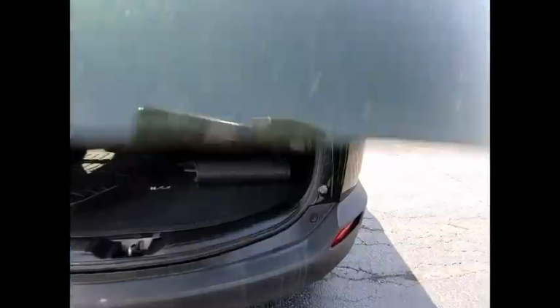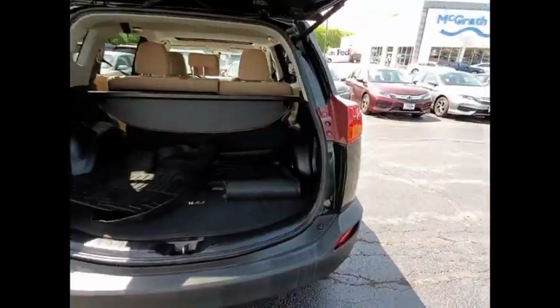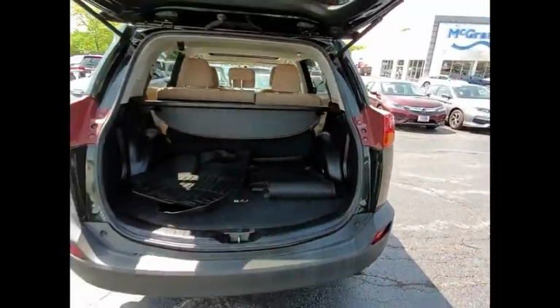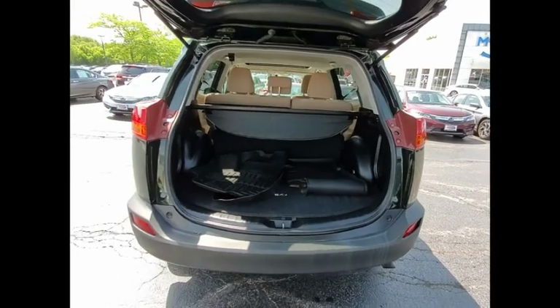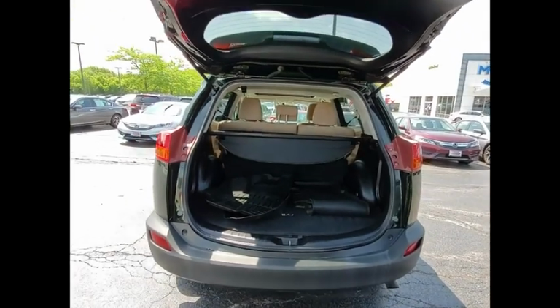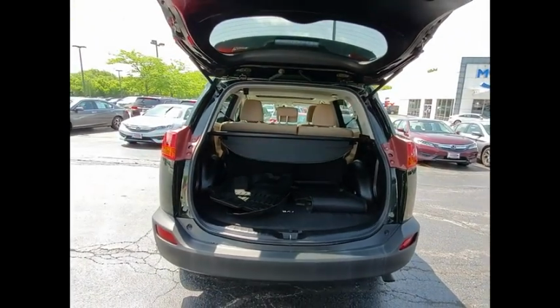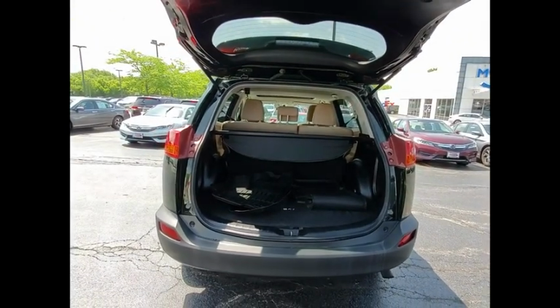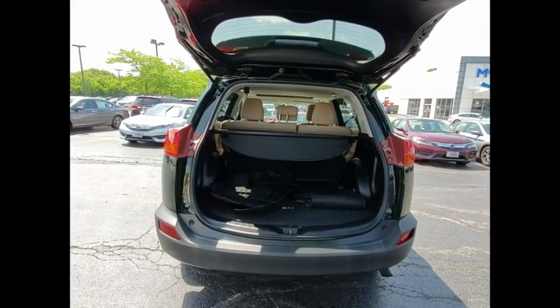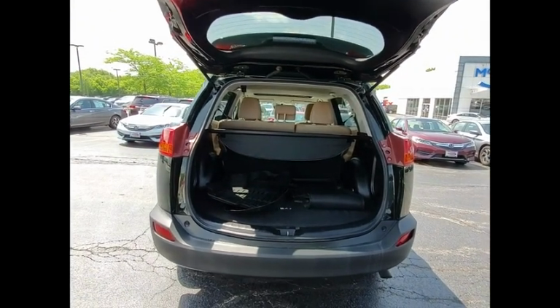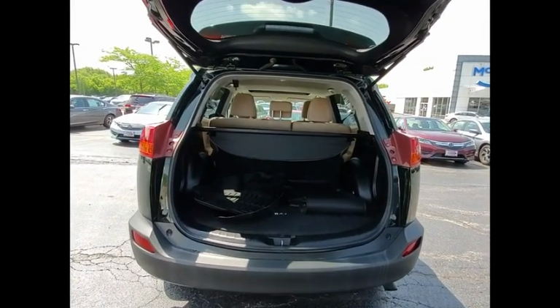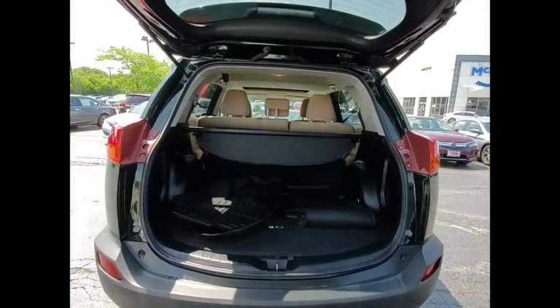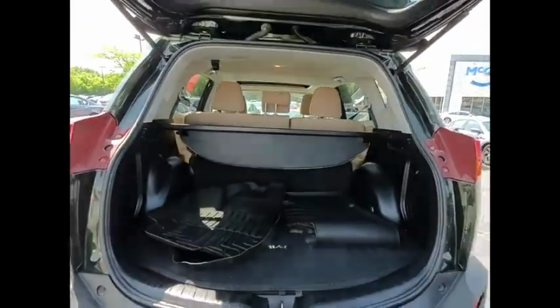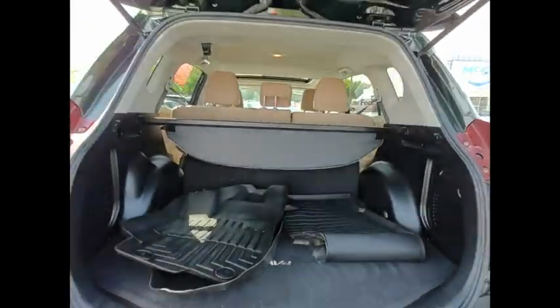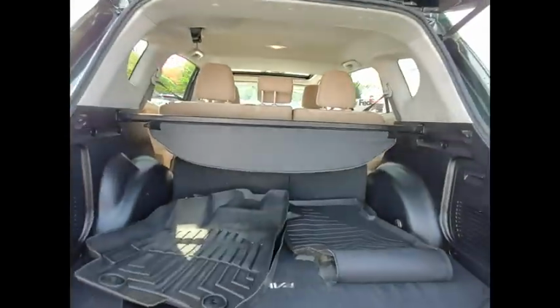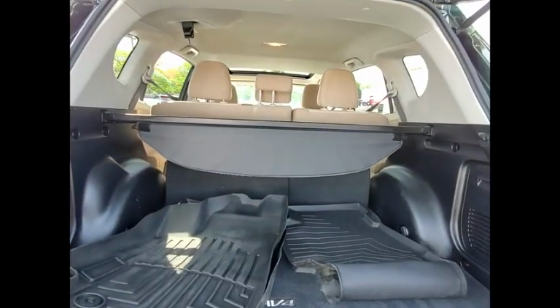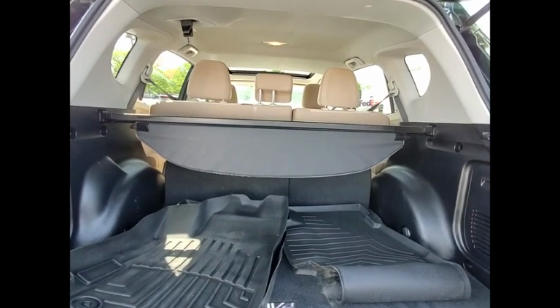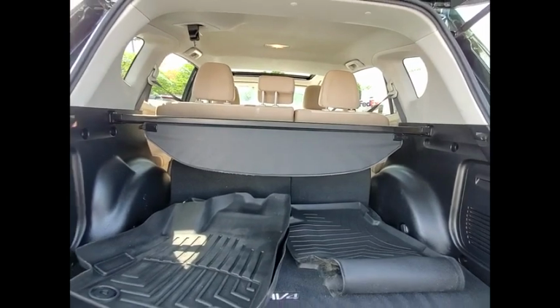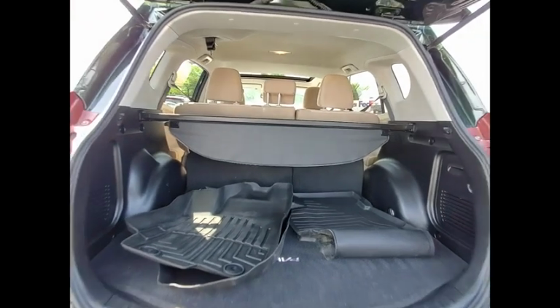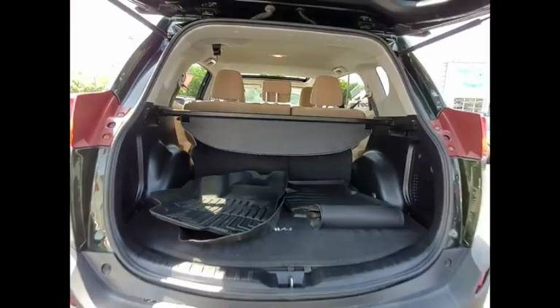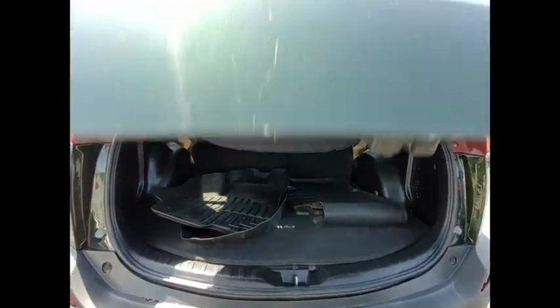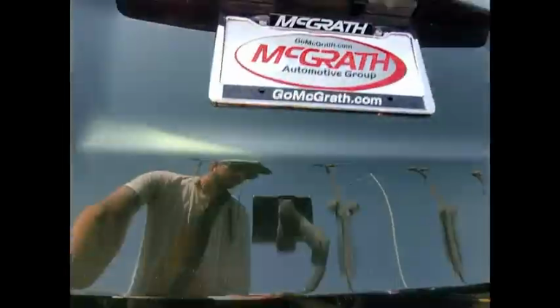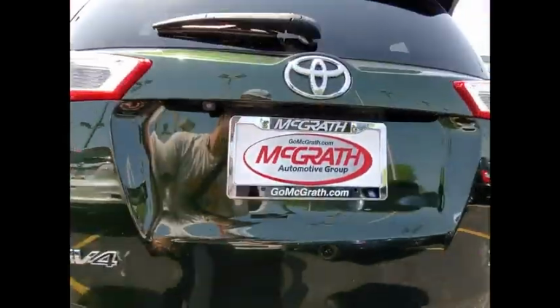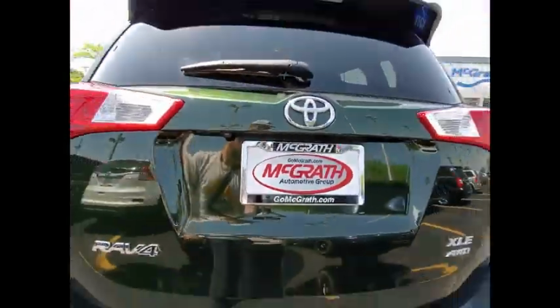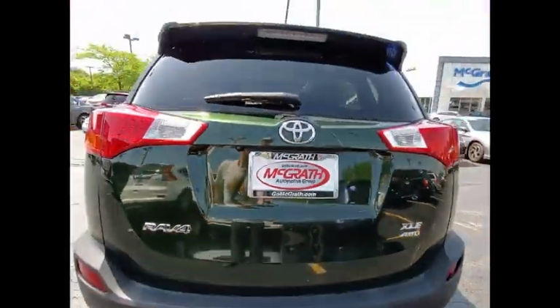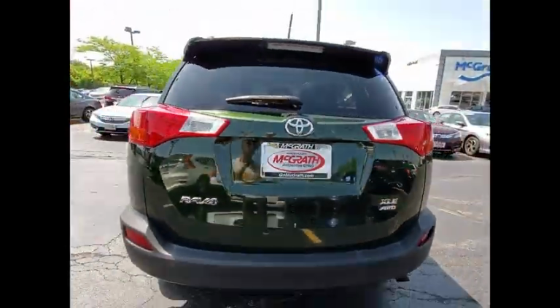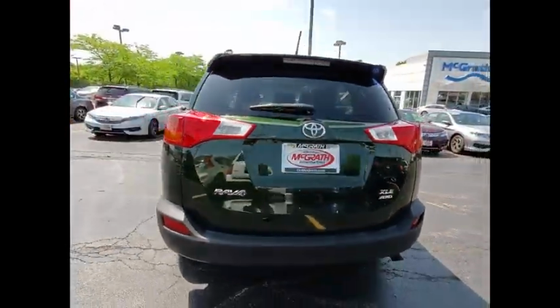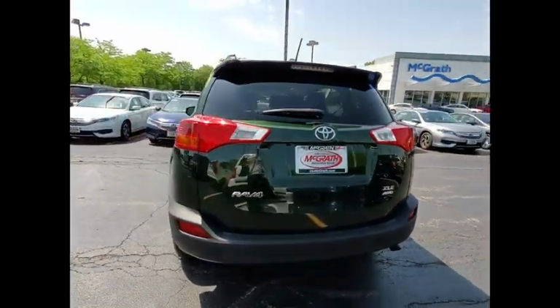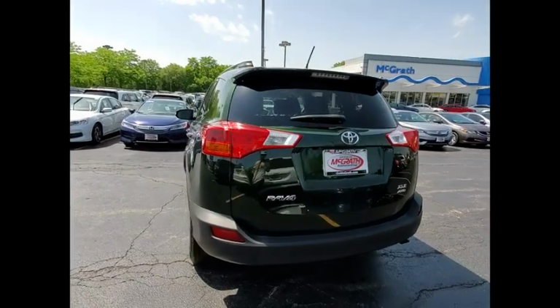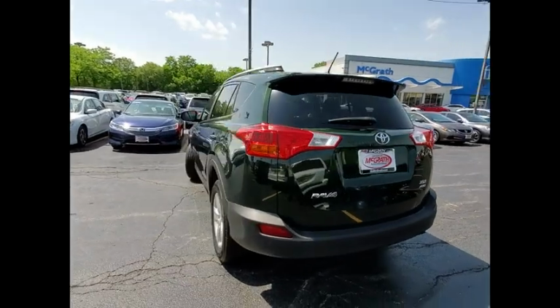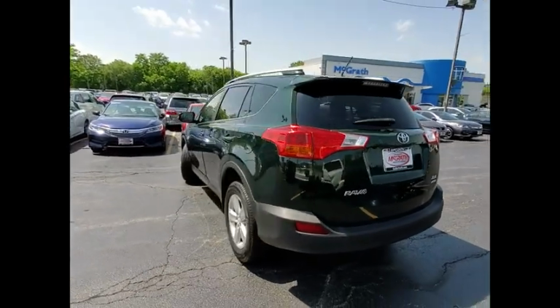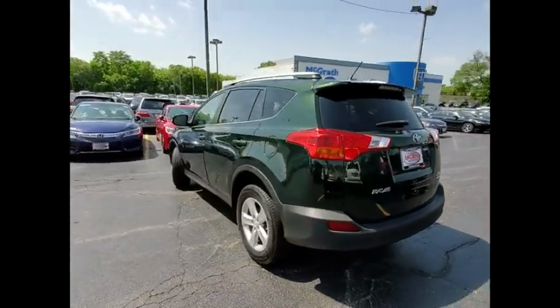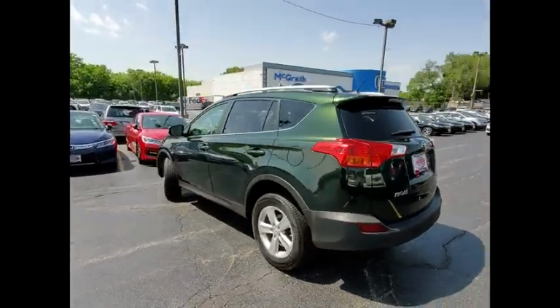Here are some of this vehicle's great options: tire pressure monitor, all-wheel drive, heated mirrors, aluminum wheels, rear spoiler, brake assist, traction control, stability control, daytime running lights, engine immobilizer.